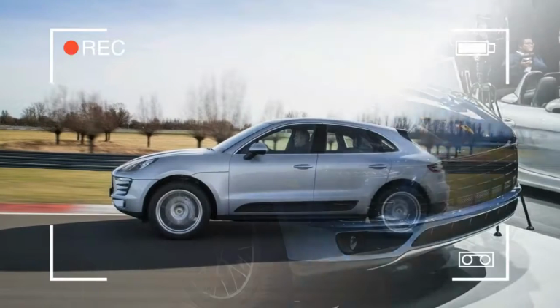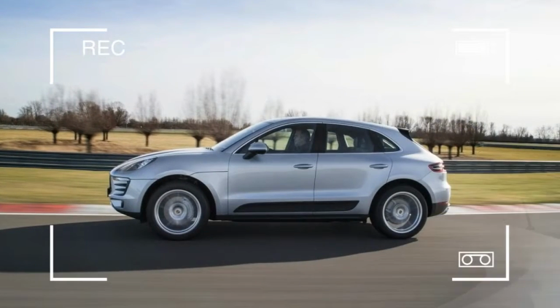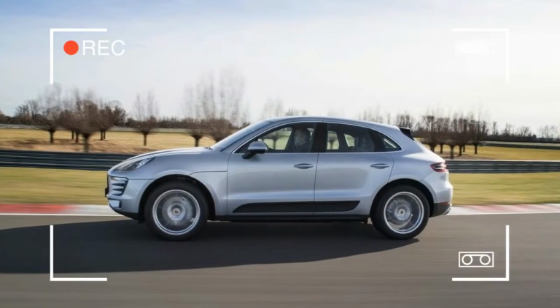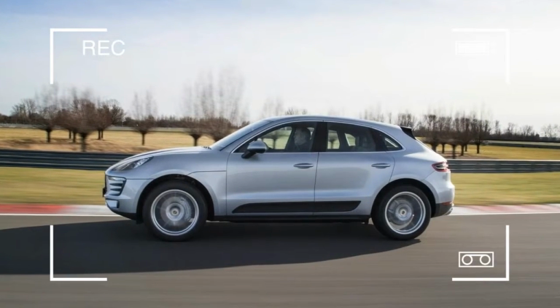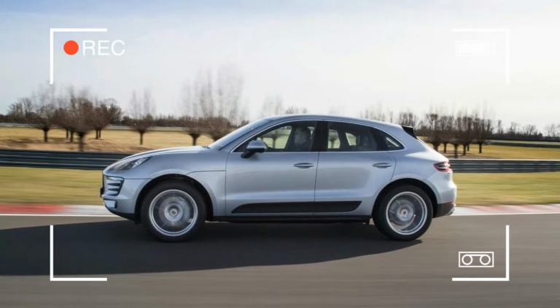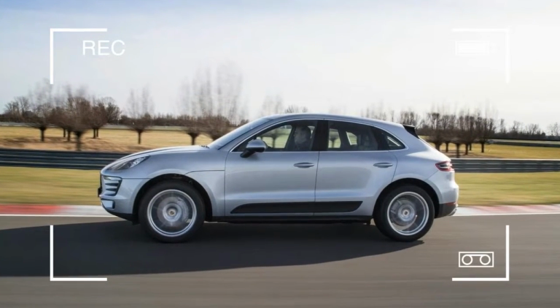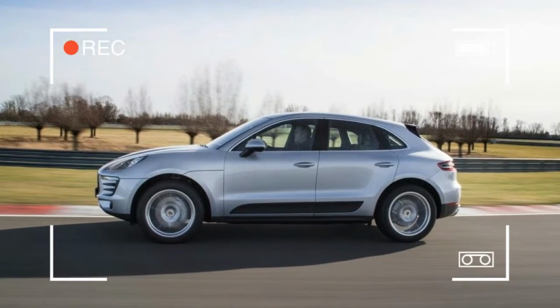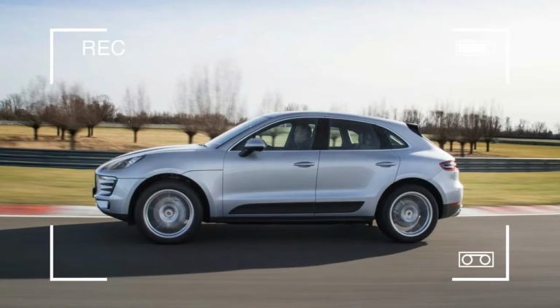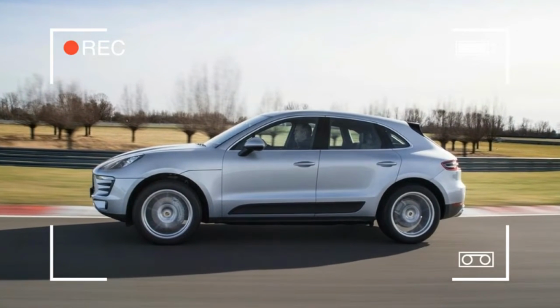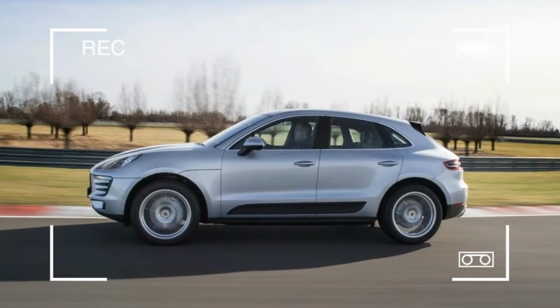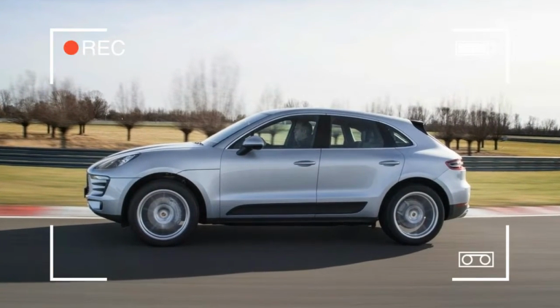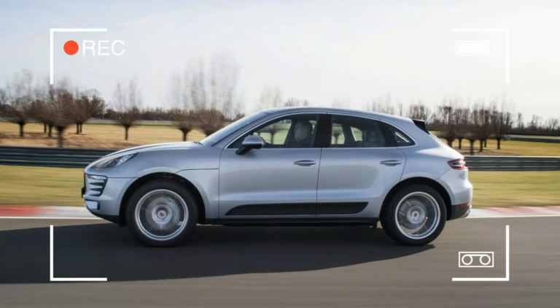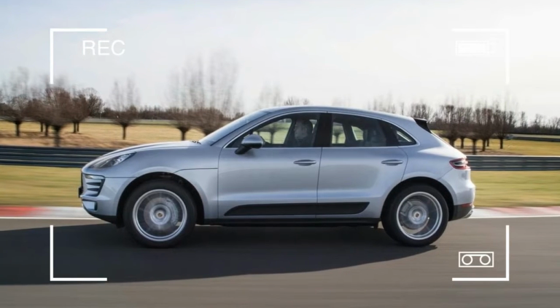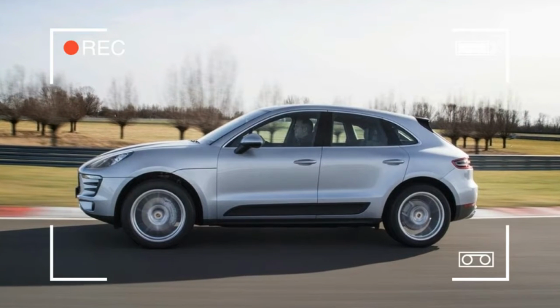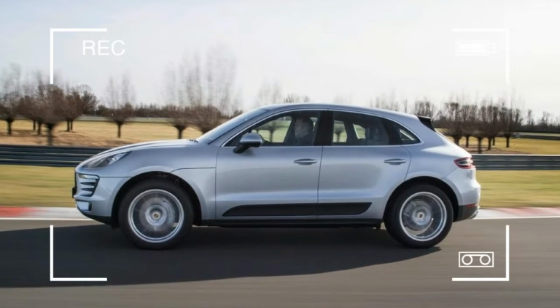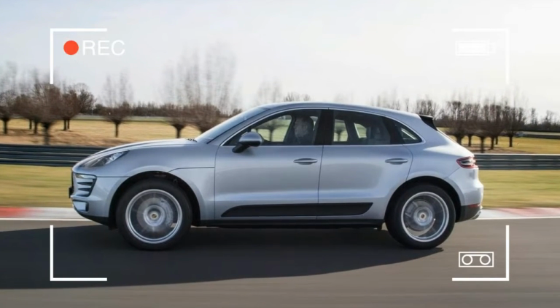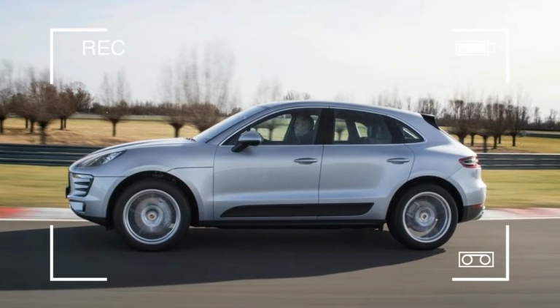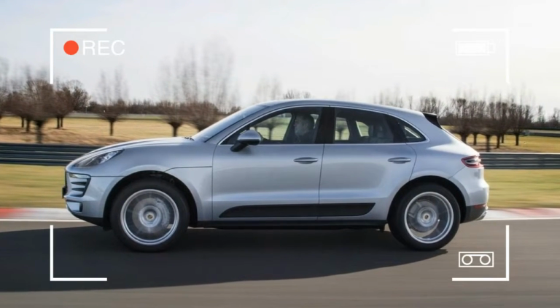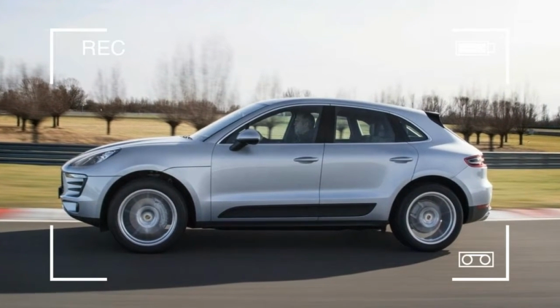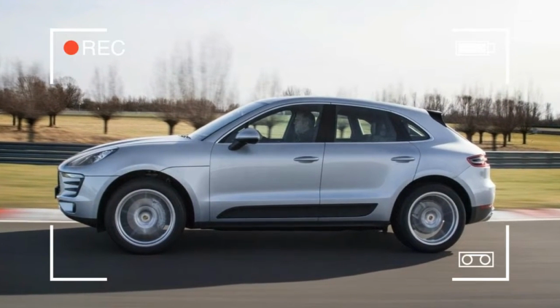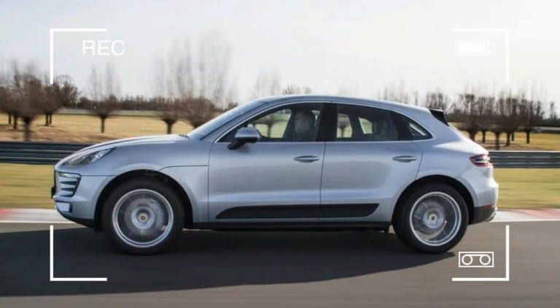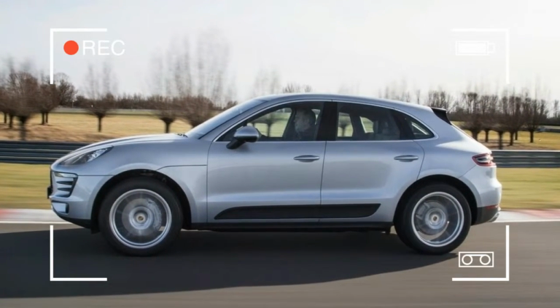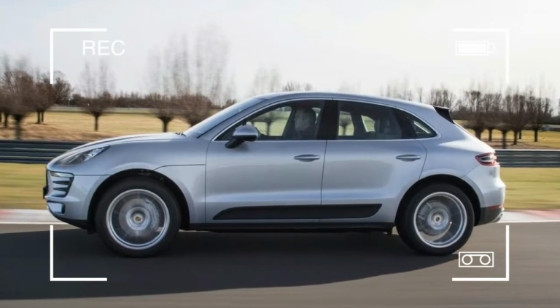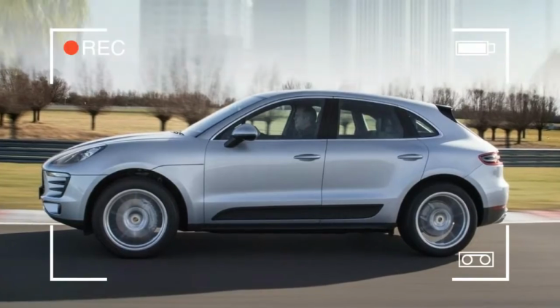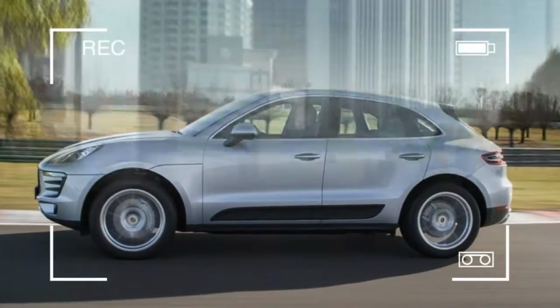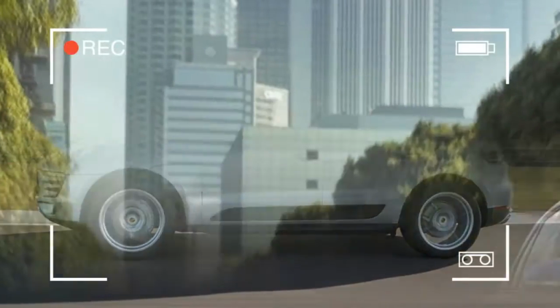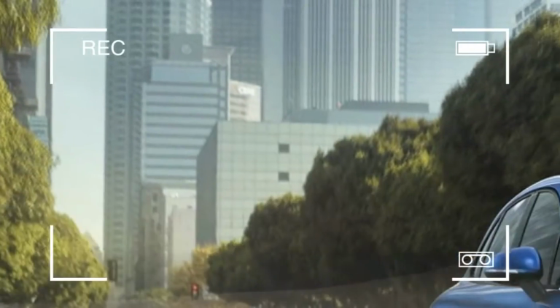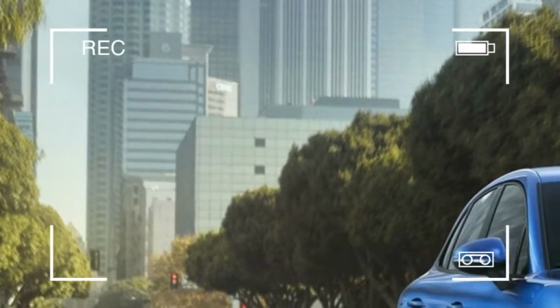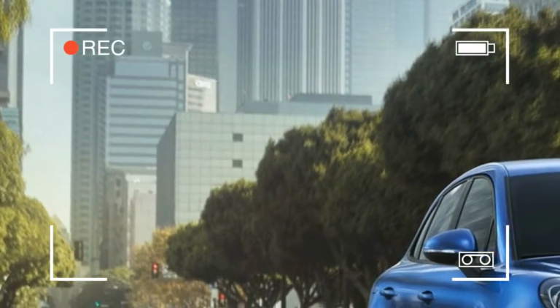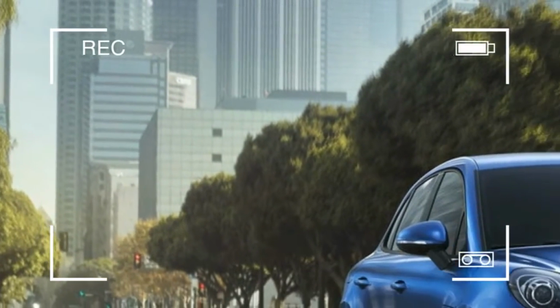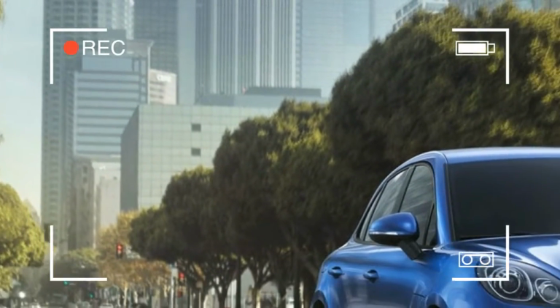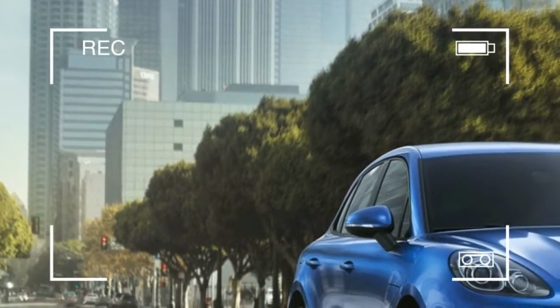The 2017 Porsche Macan is a two-row, five-seat luxury compact SUV. It is available in five trims: Macan, Macan S, Macan GTS, Macan Turbo, and Macan Turbo with Performance Package.